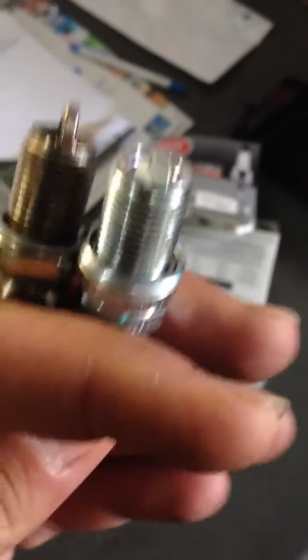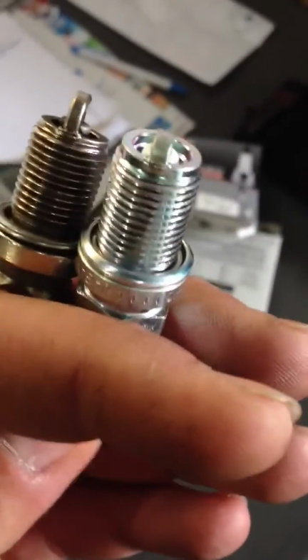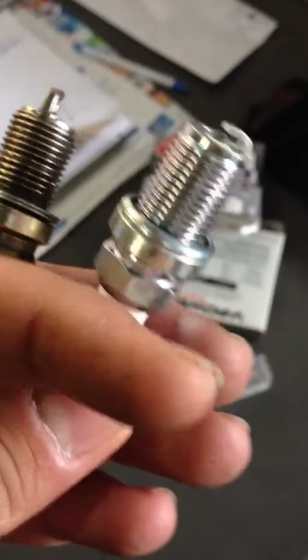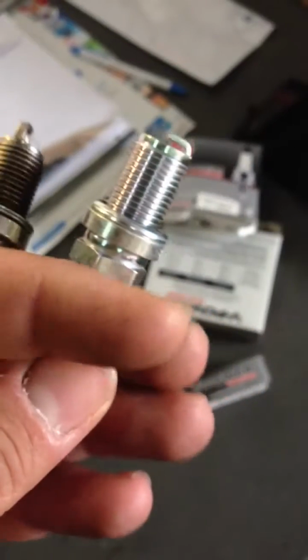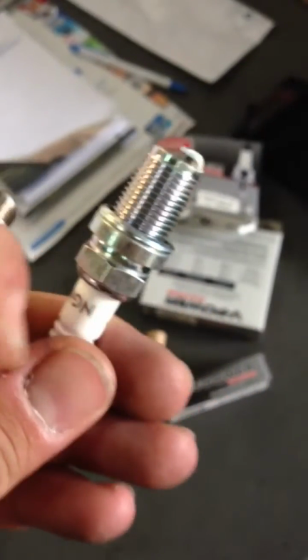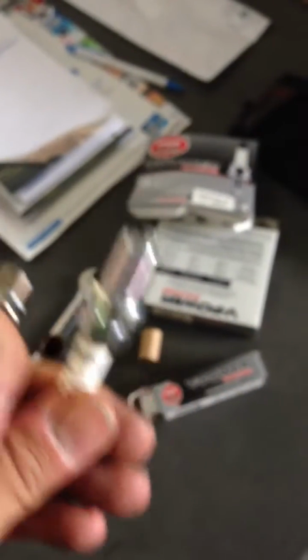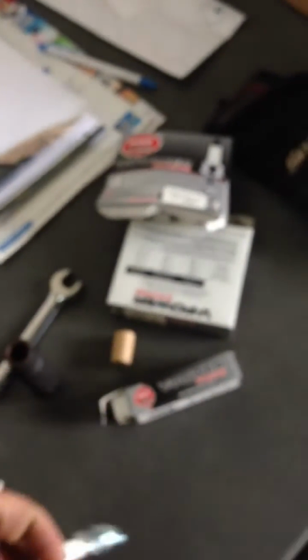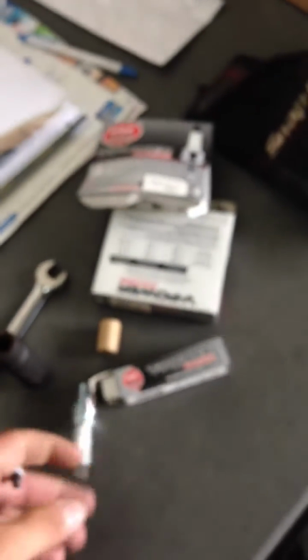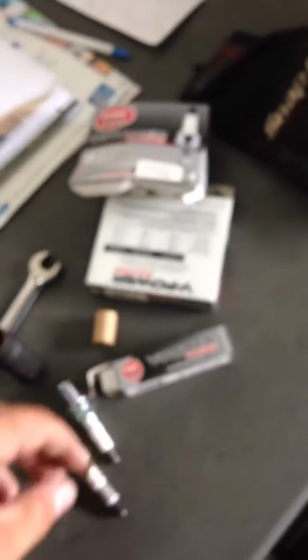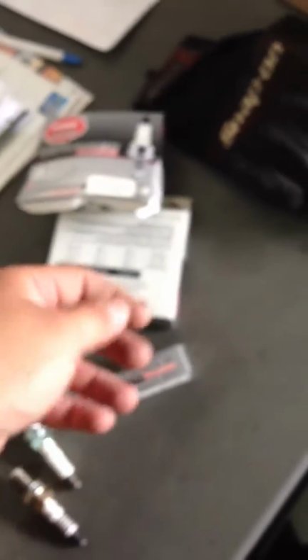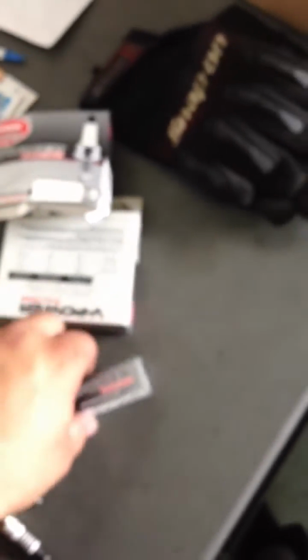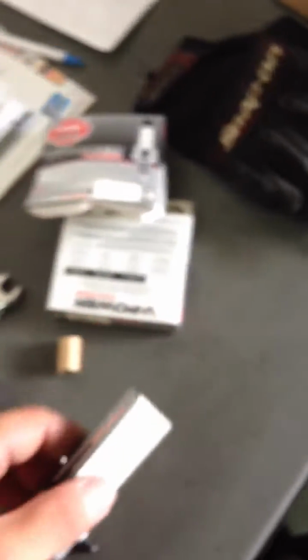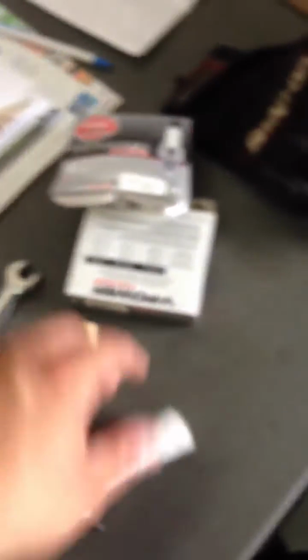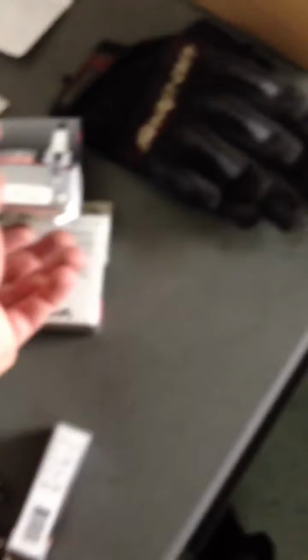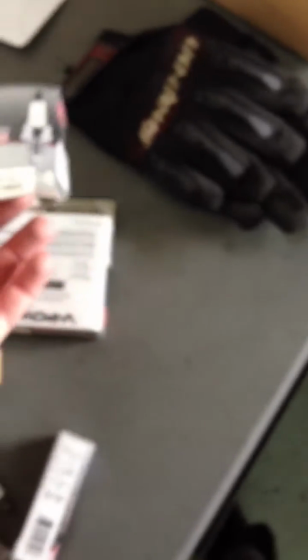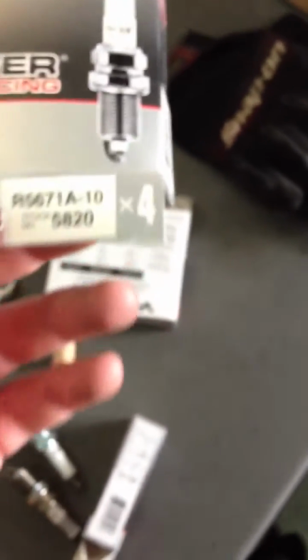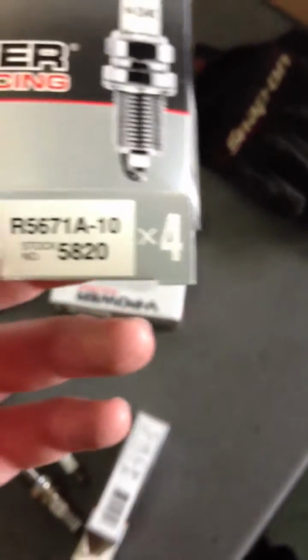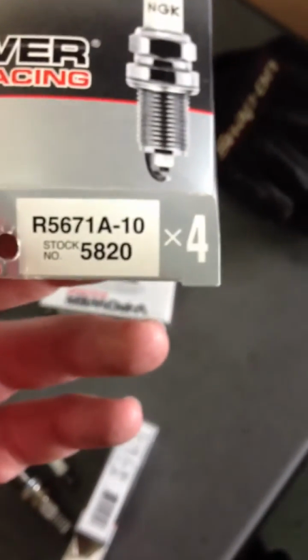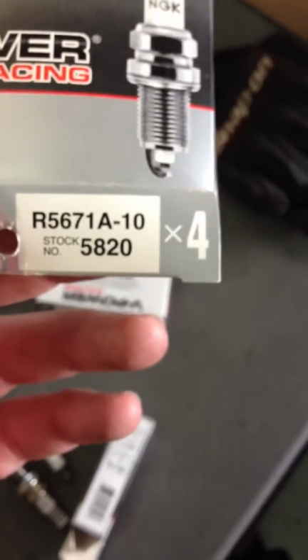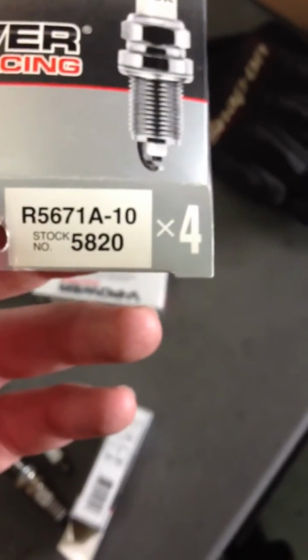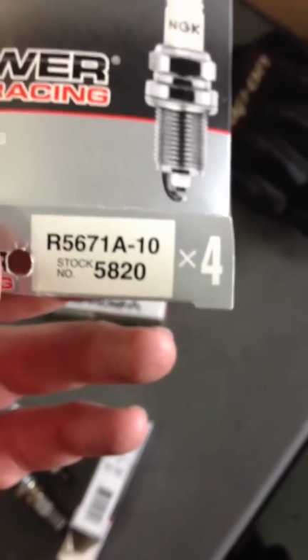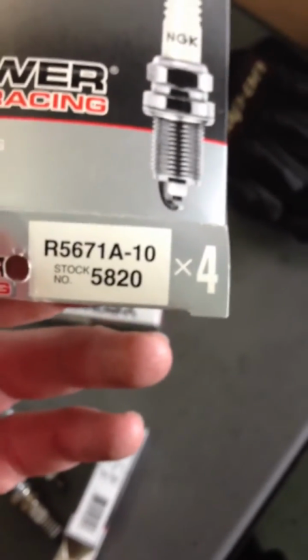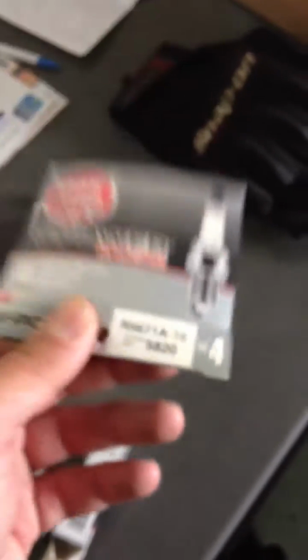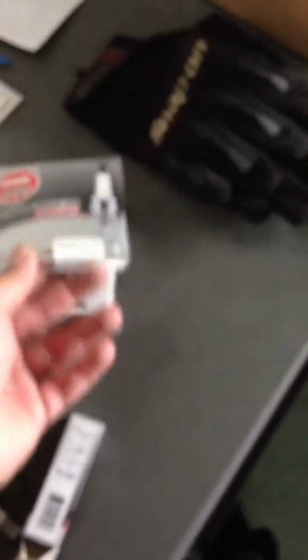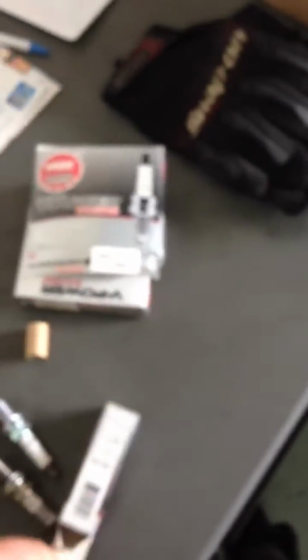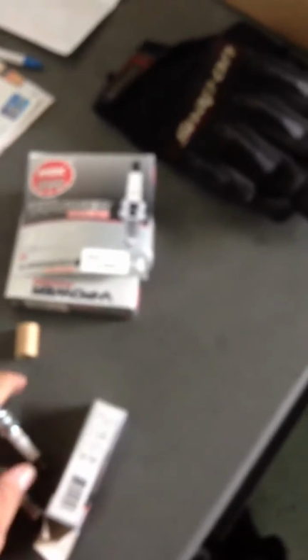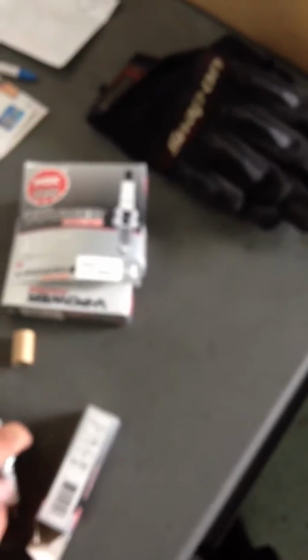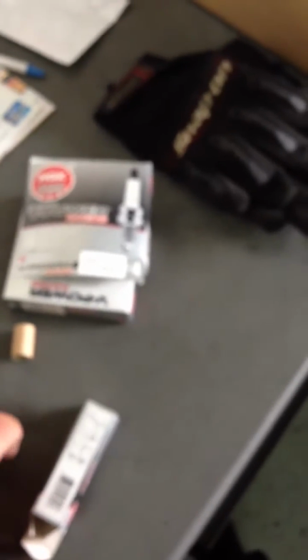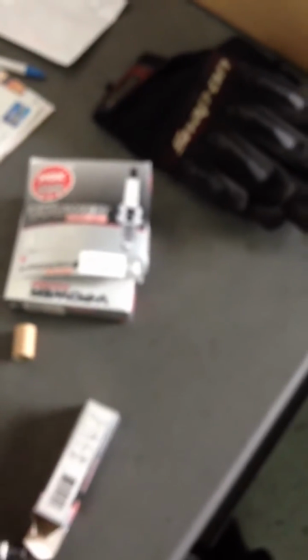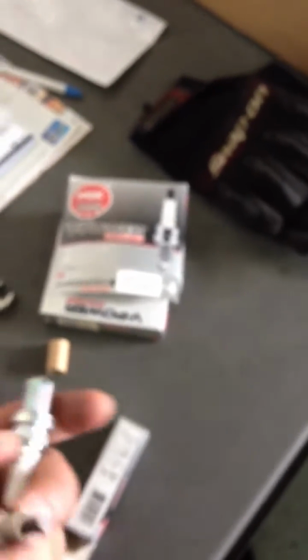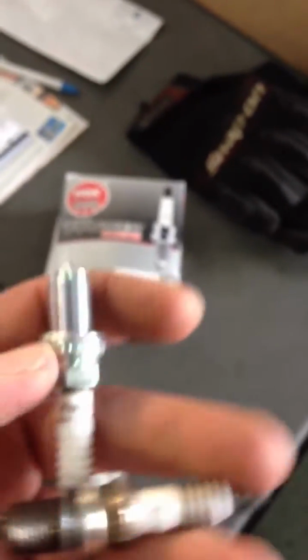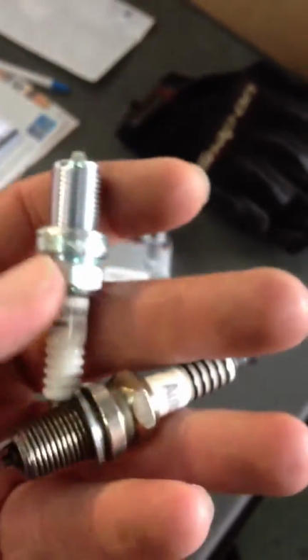Especially when you're running nitrous. This is a nitrous plug we usually run on 5-liter cars. Here's the part number if you guys want — you'll have to buy it from us. Stock number is 5820, and I run these in a lot of my setups on these Fox cars.